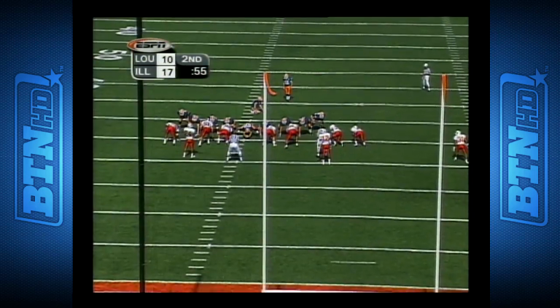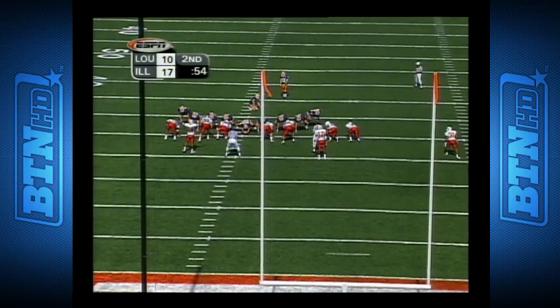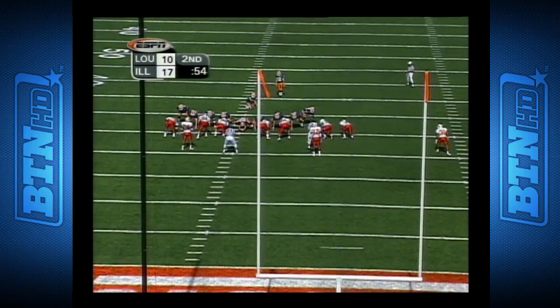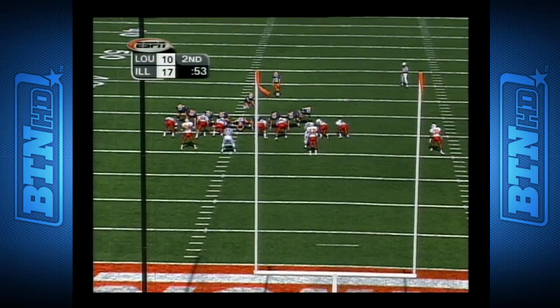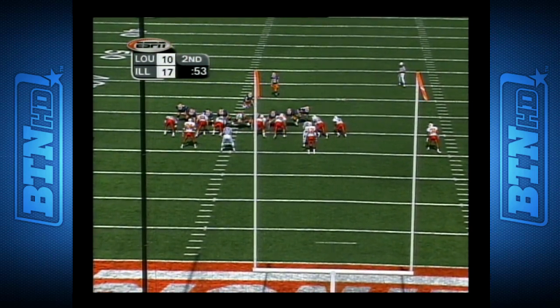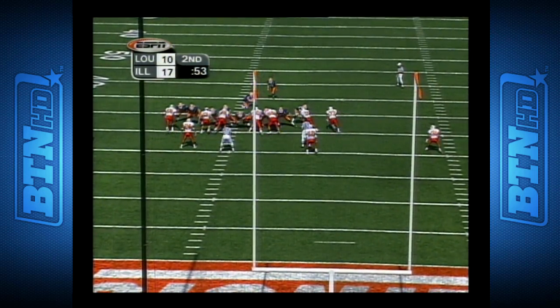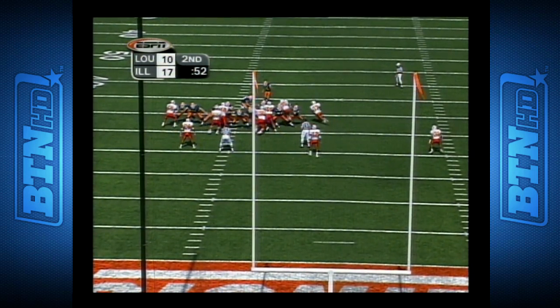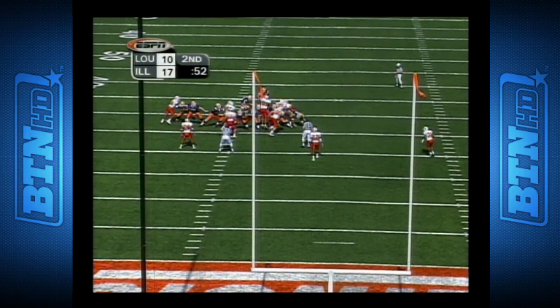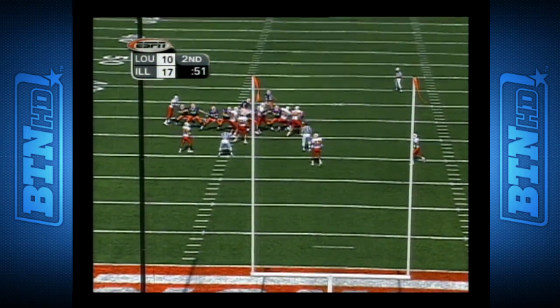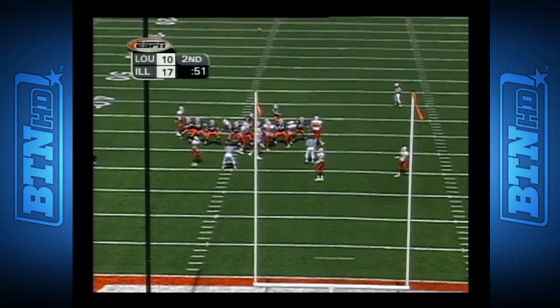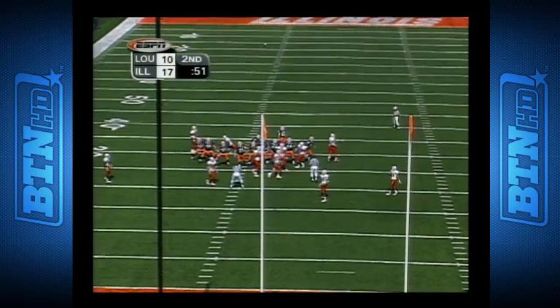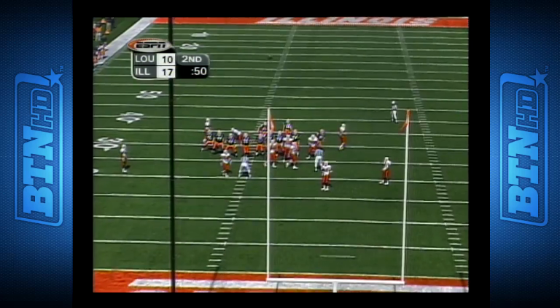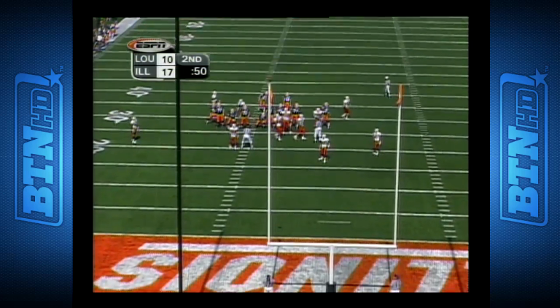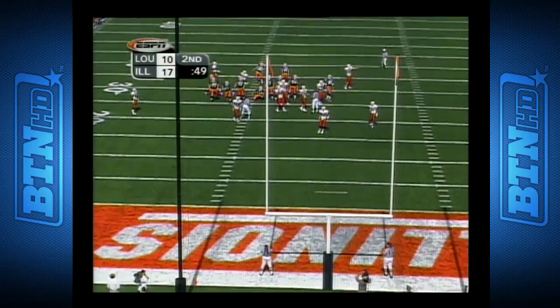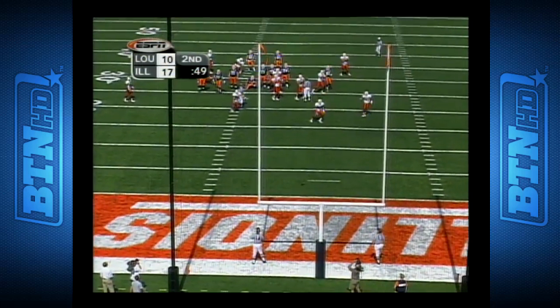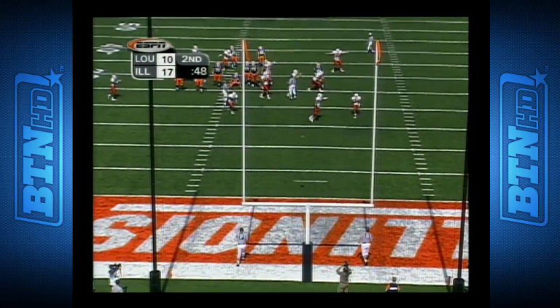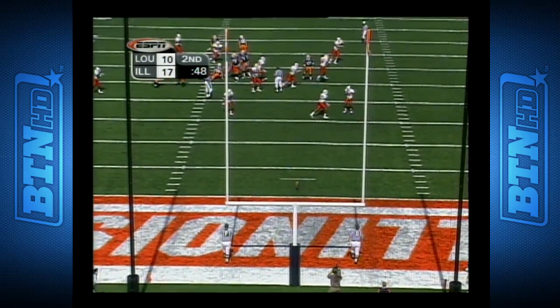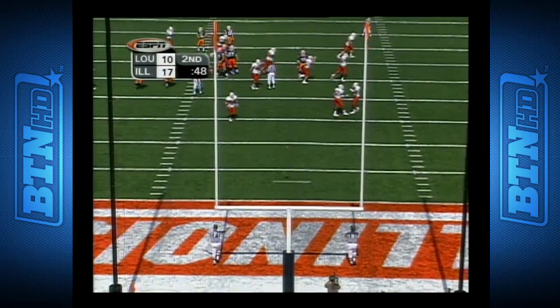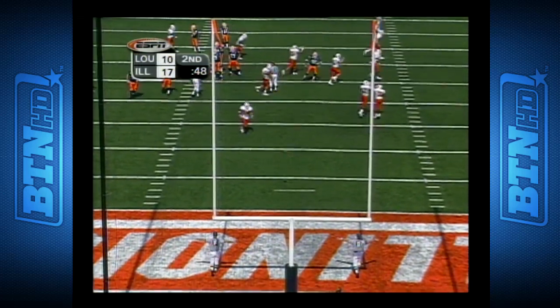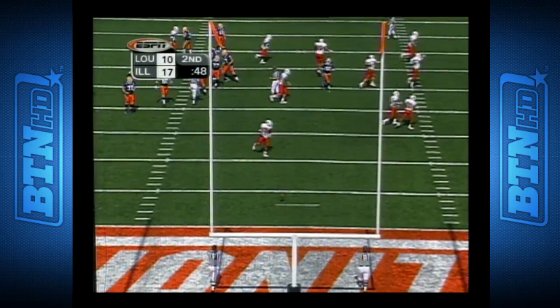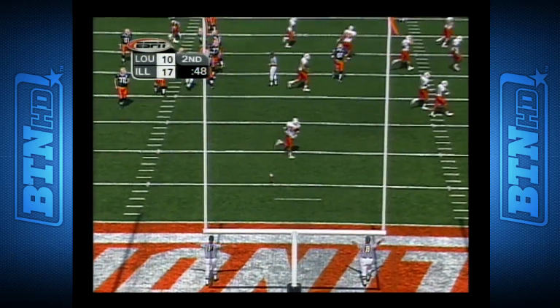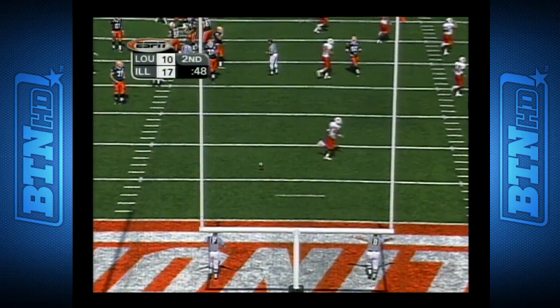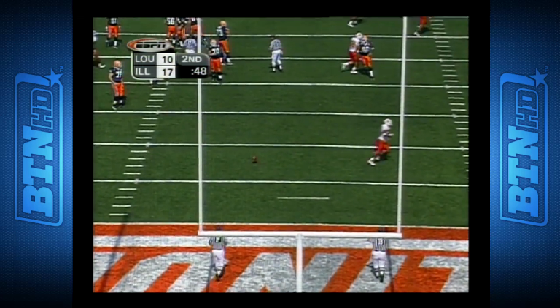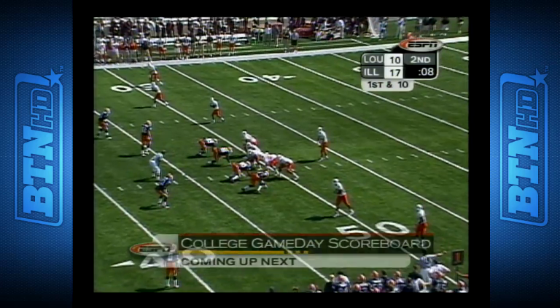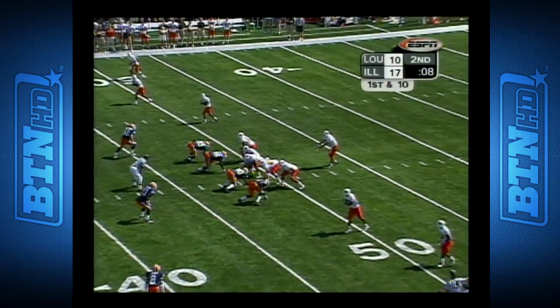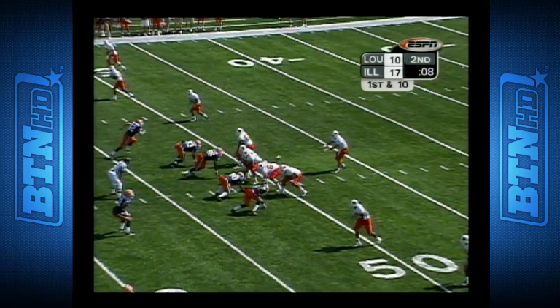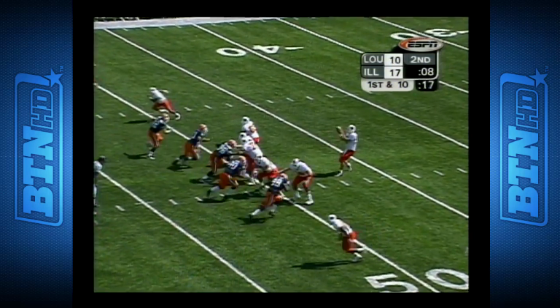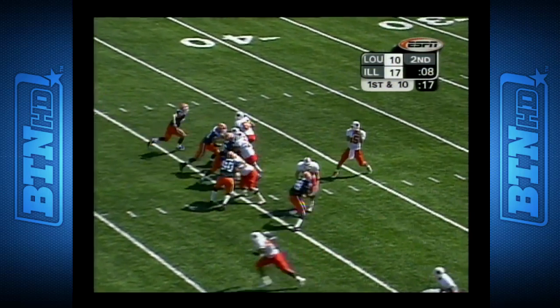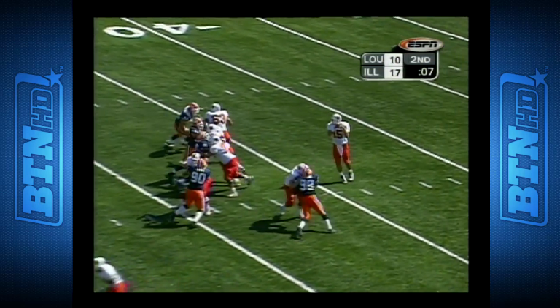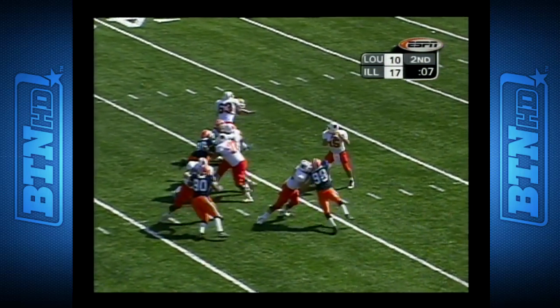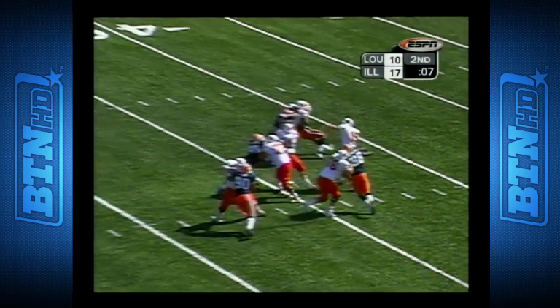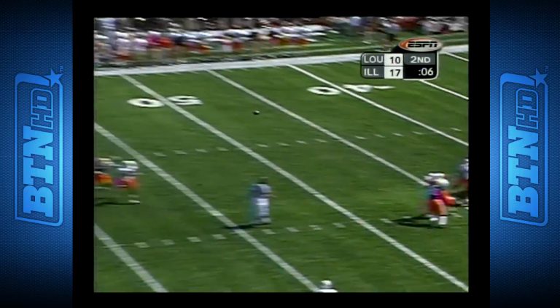Here's J.J. Tubbs attempting a 42-yard field goal. It is up — hits the upright. Put that on the birth certificate that he would one day be the head coach at Louisville.